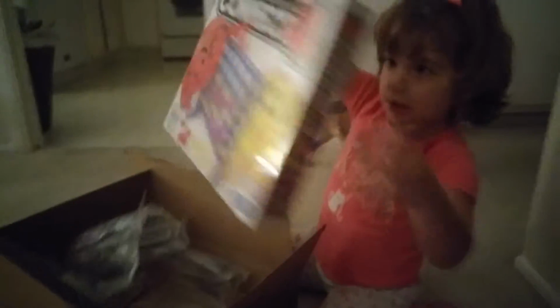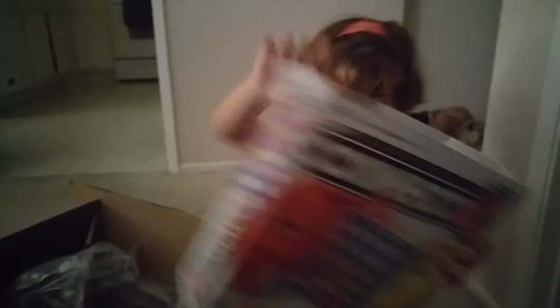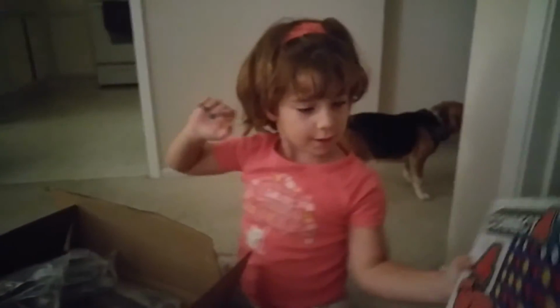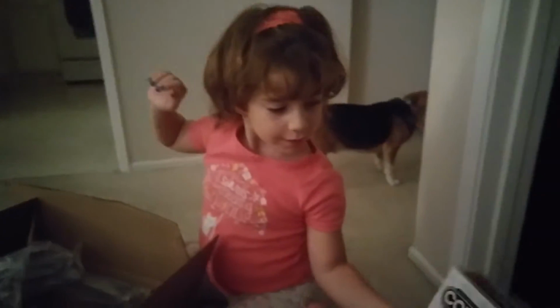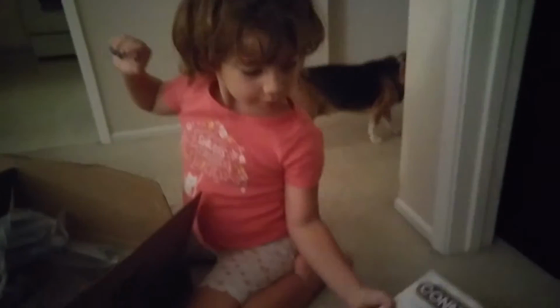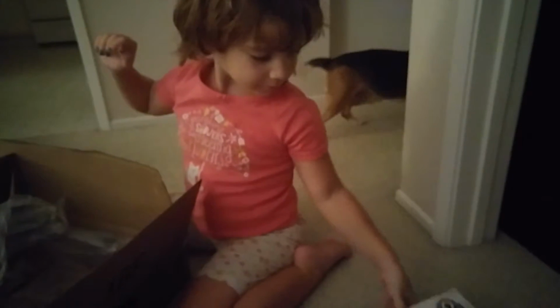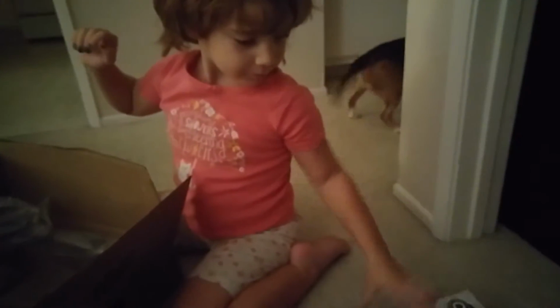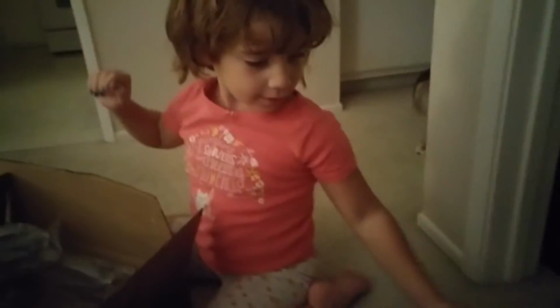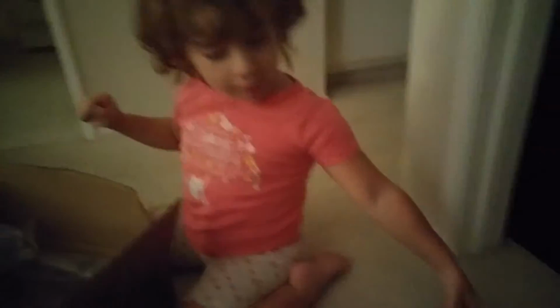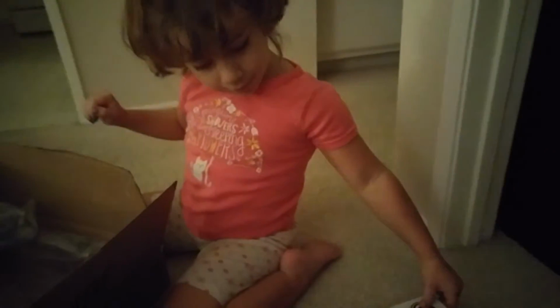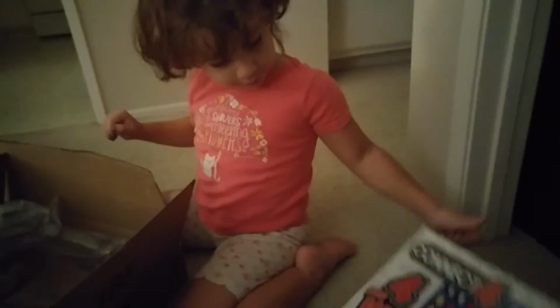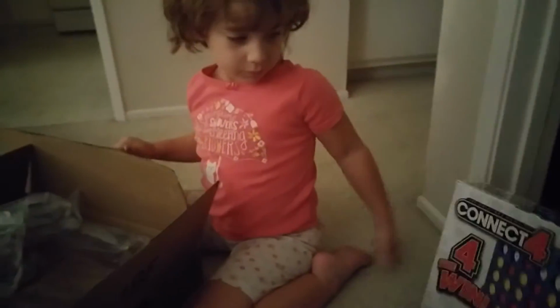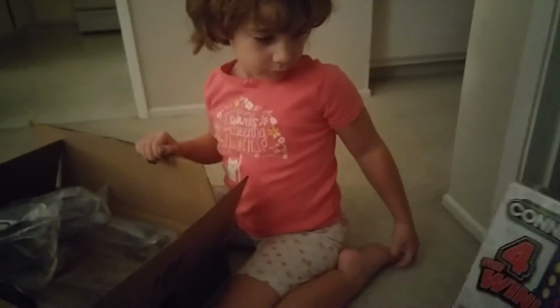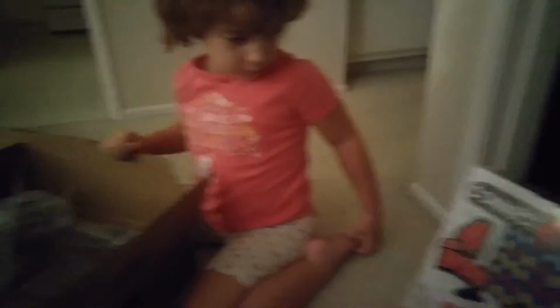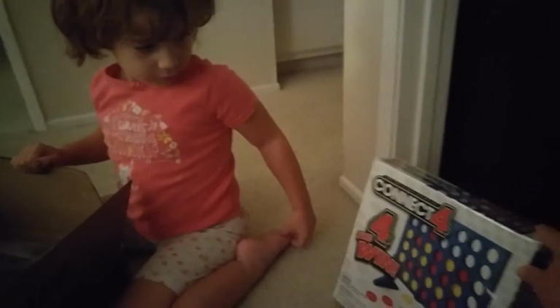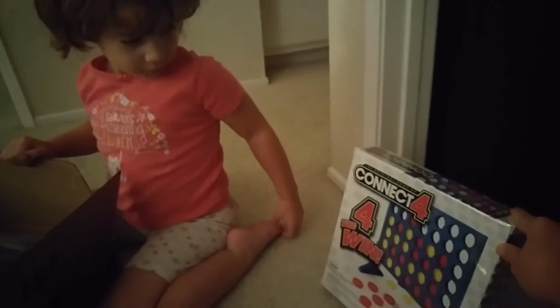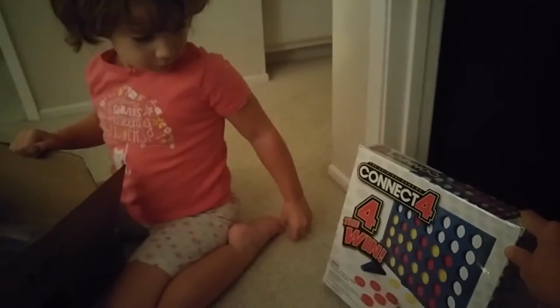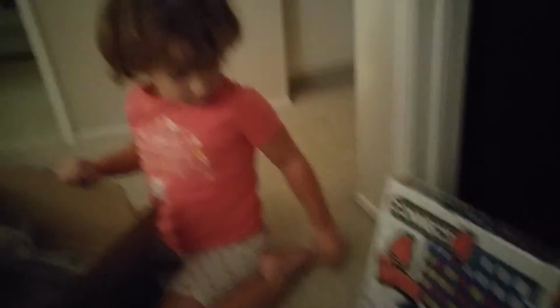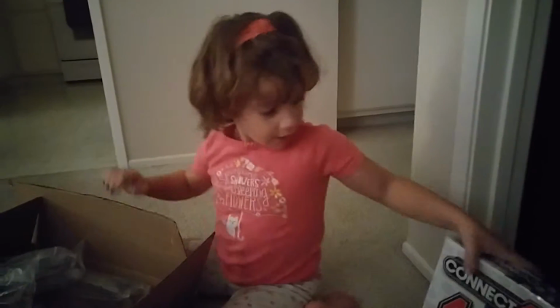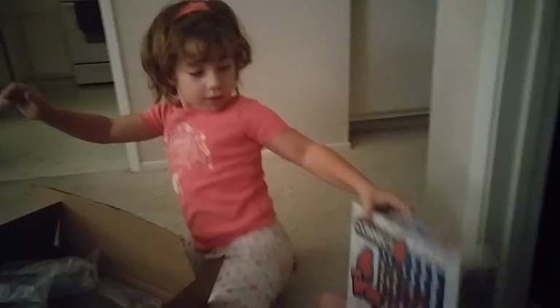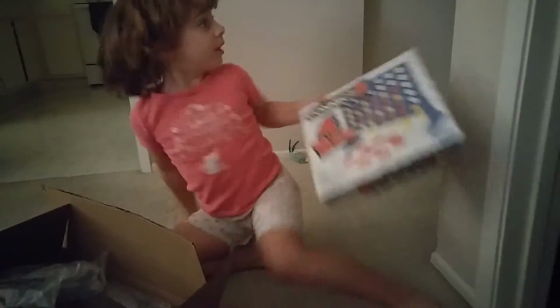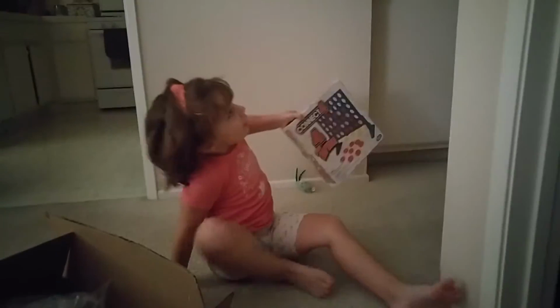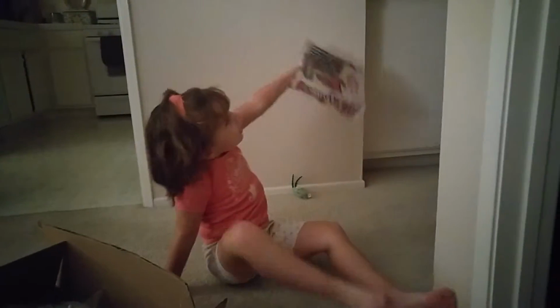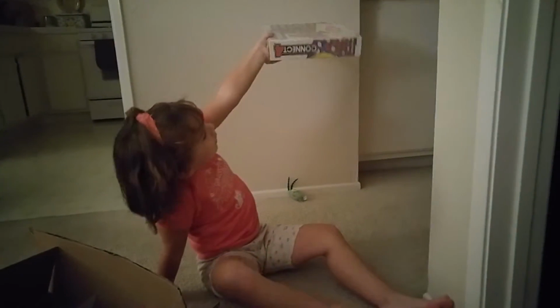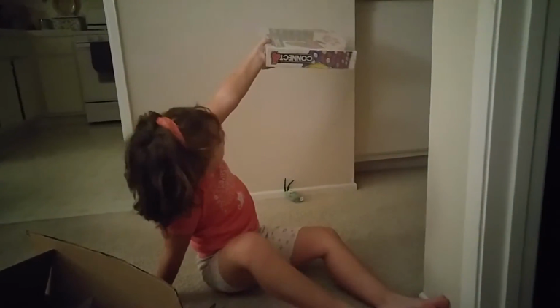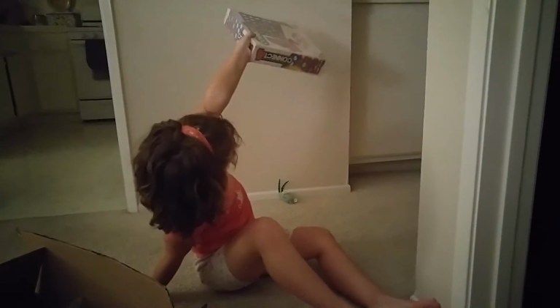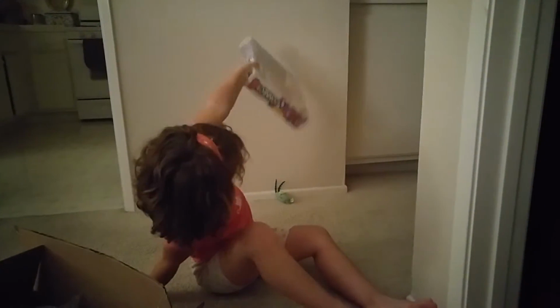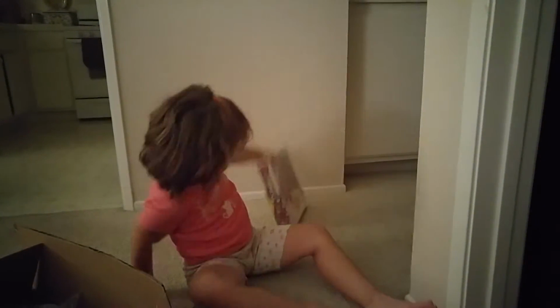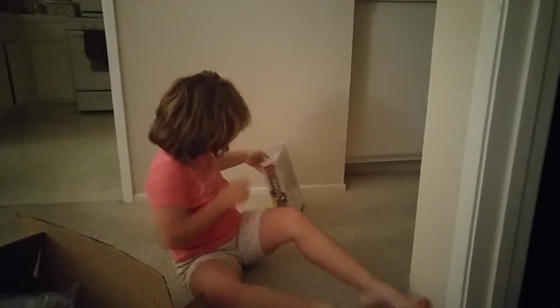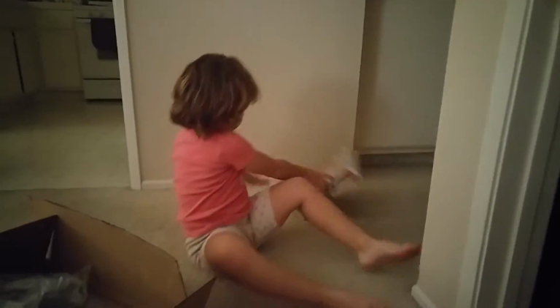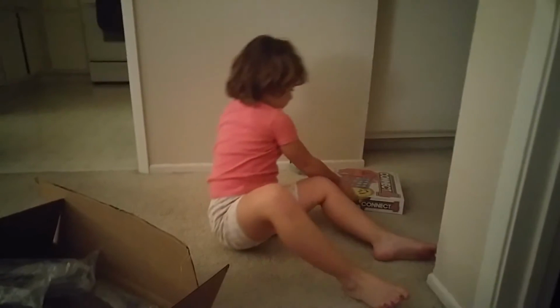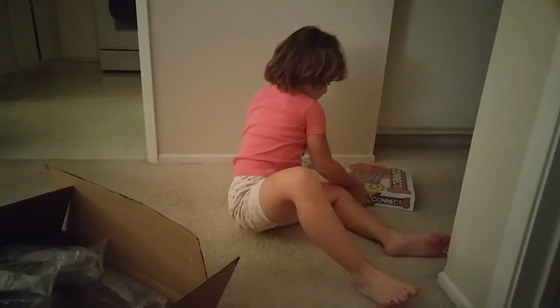Look at this. Whoa, what's that? It's a game. It's called Connect Four. You're going to love it. Look at this — it's called Connect Four. We can play that. That's so exciting!